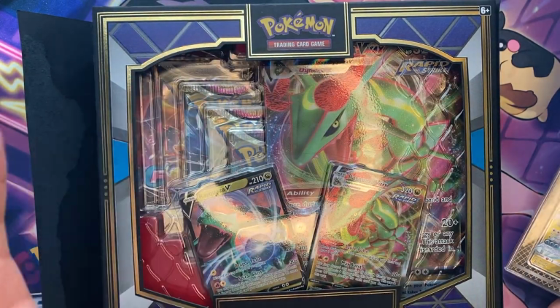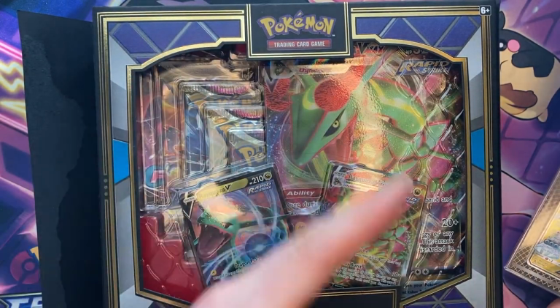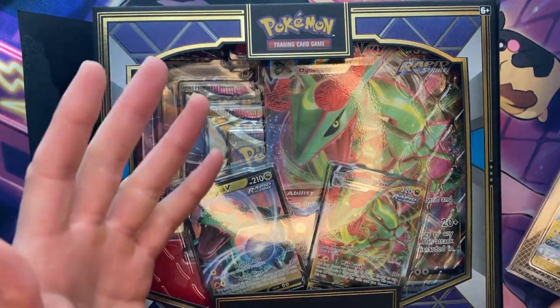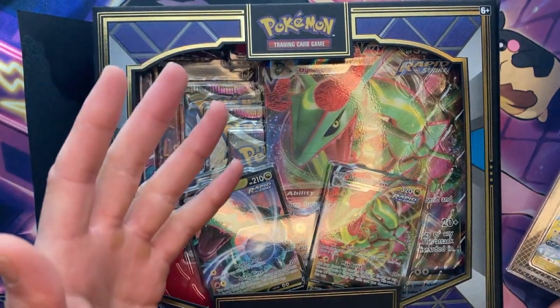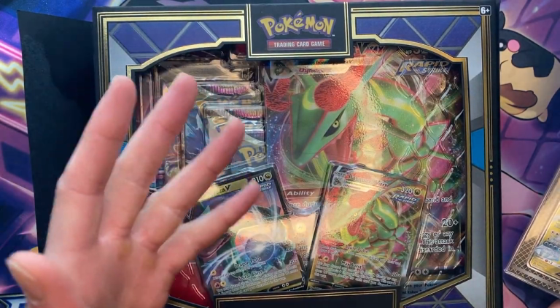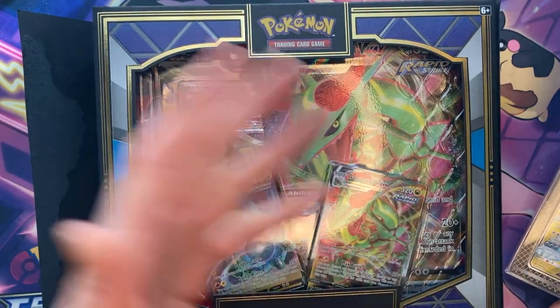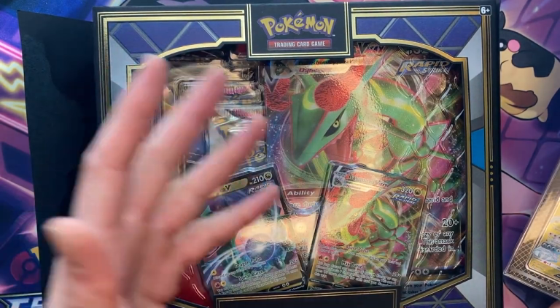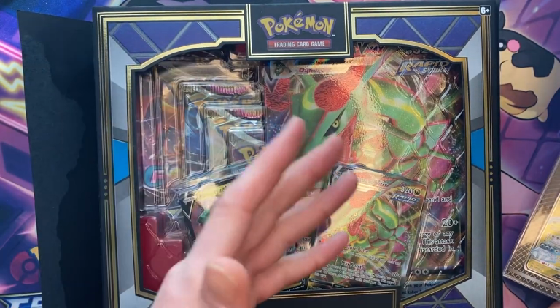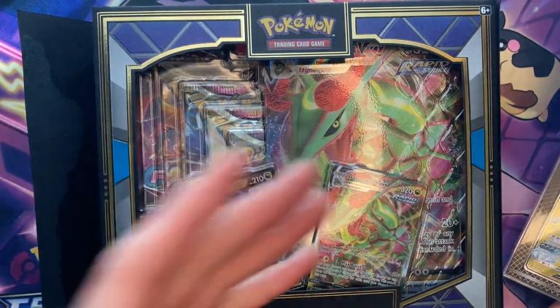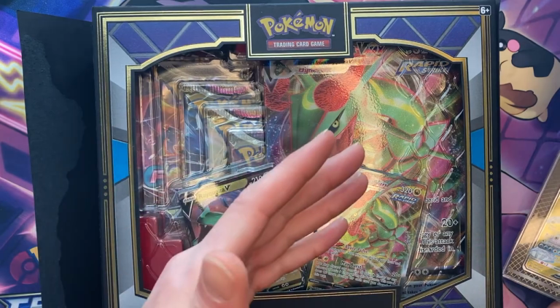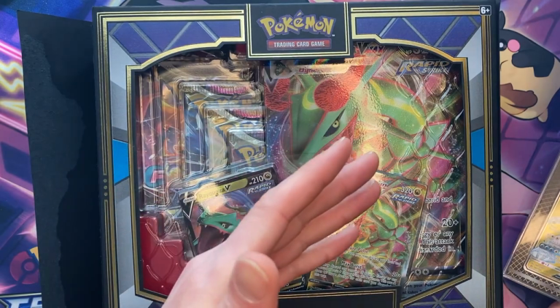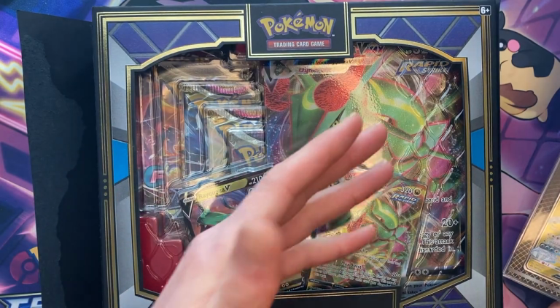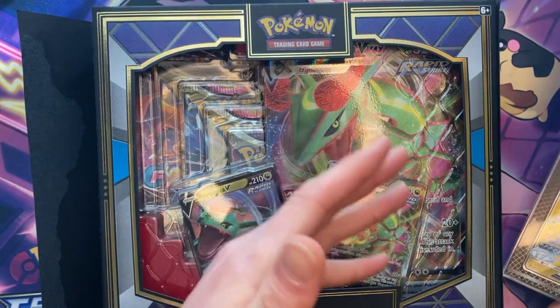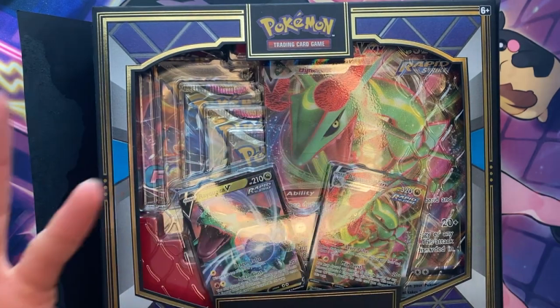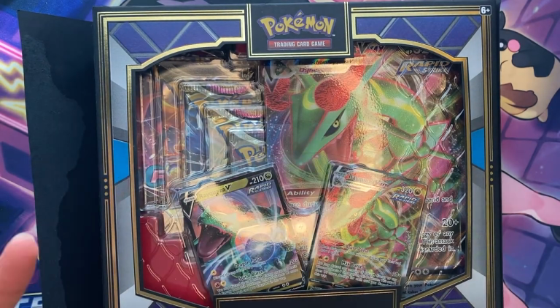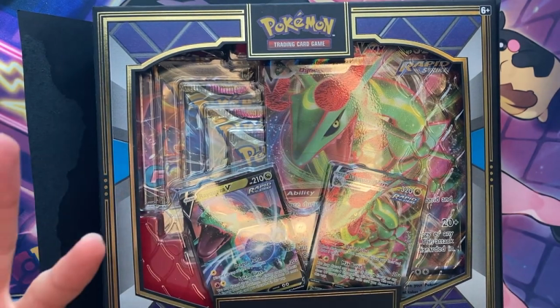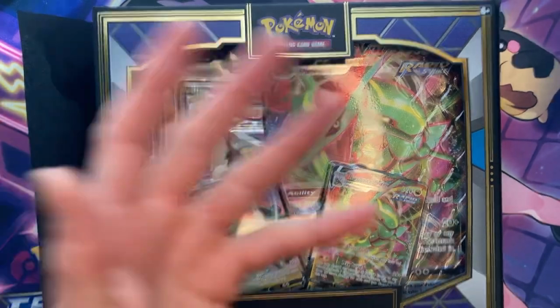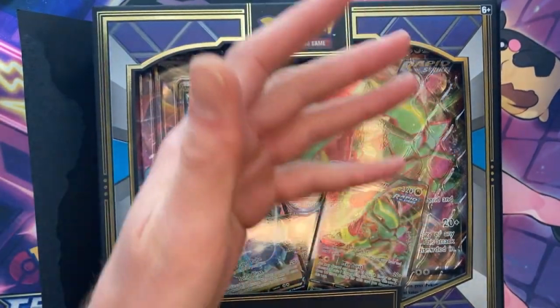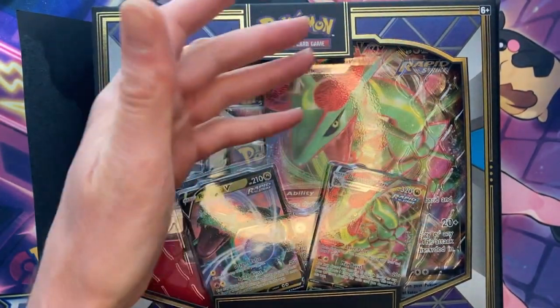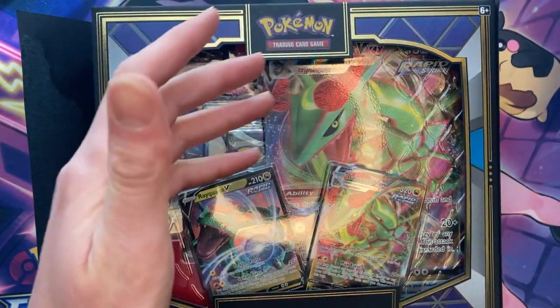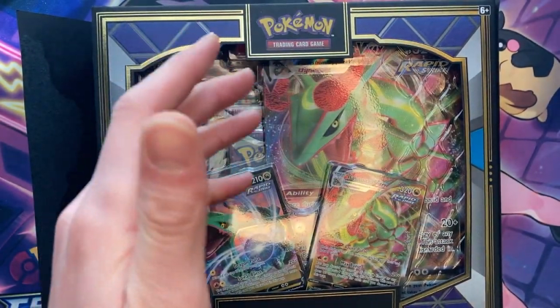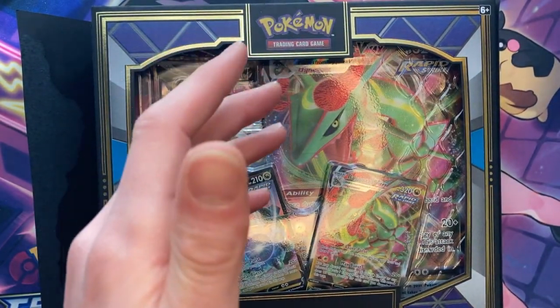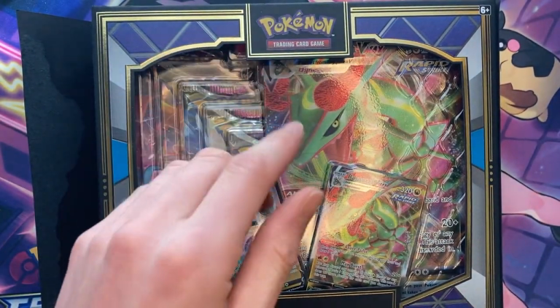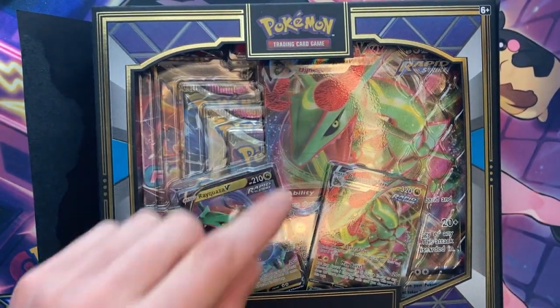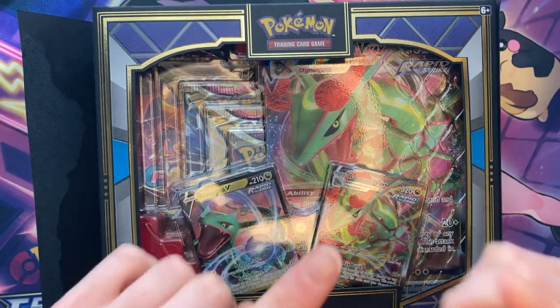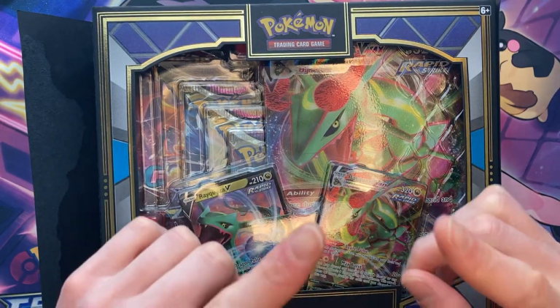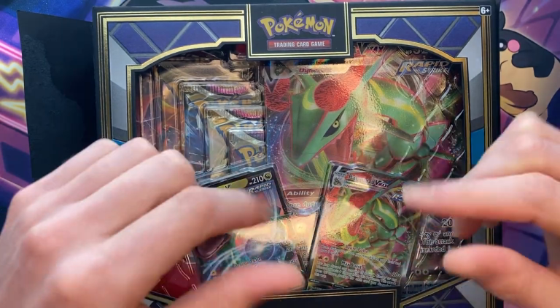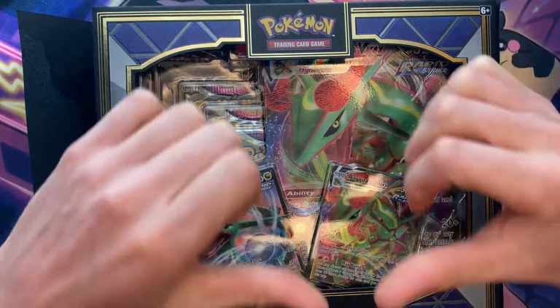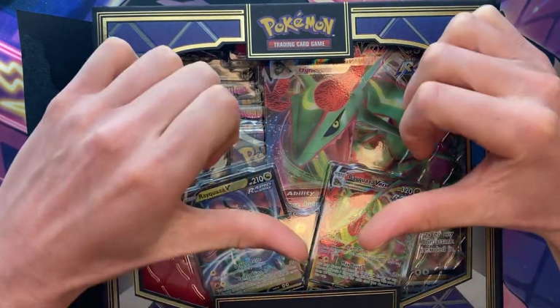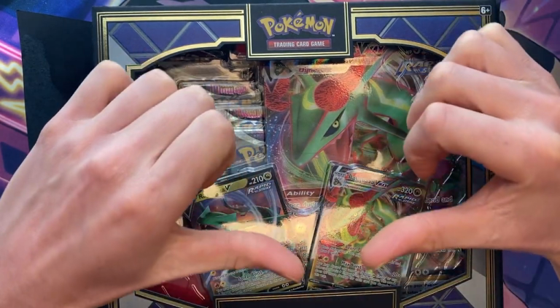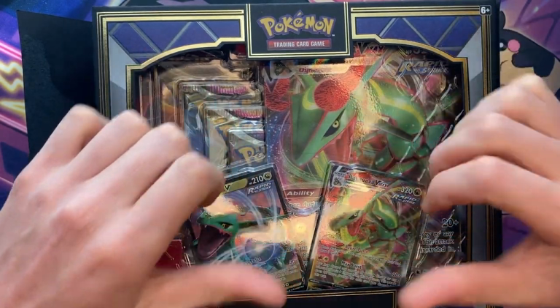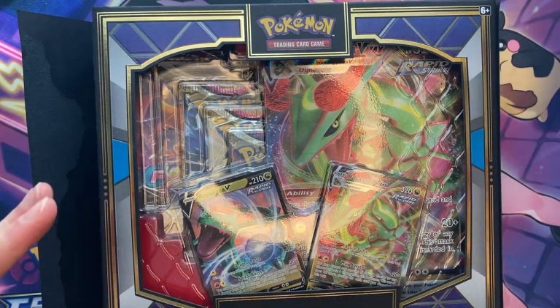I am literally psychic in the video. Like, no joke, I am psychic in the video — I have psychic powers. You don't believe me? Go watch the video and you'll see that I have psychic powers.